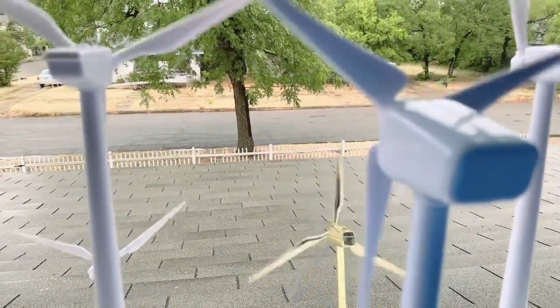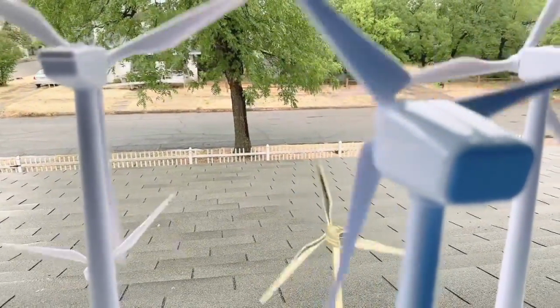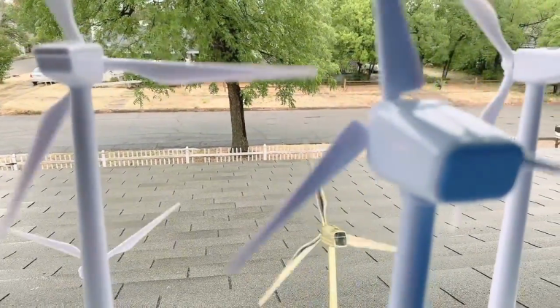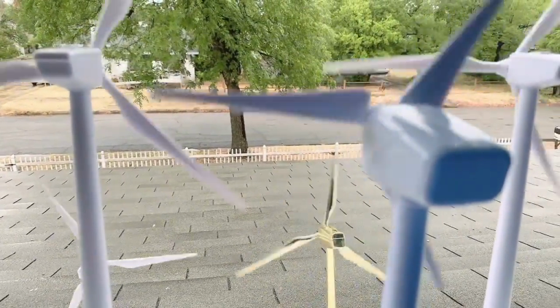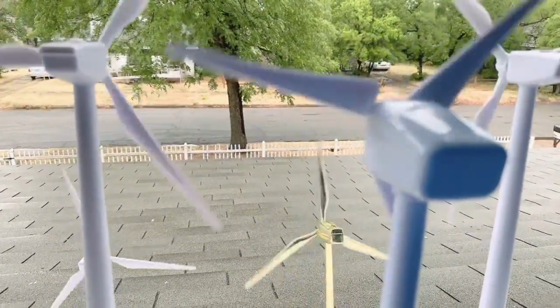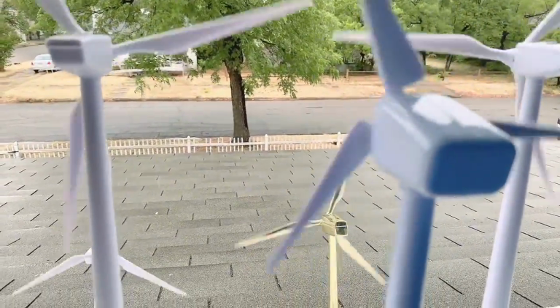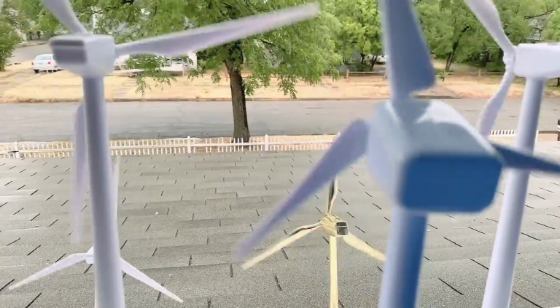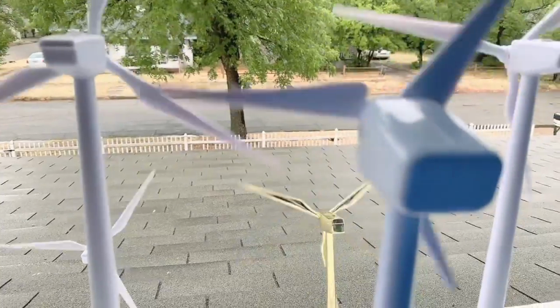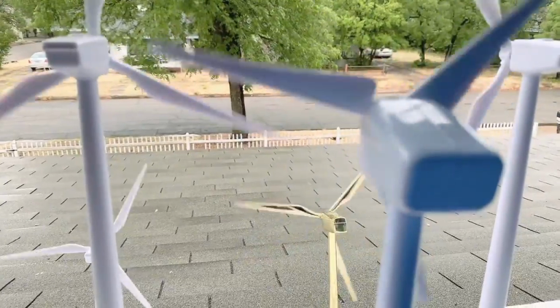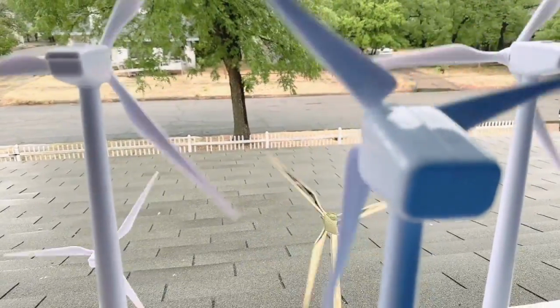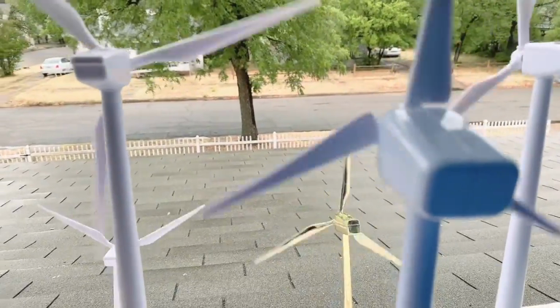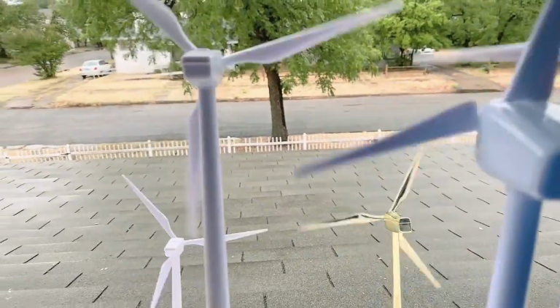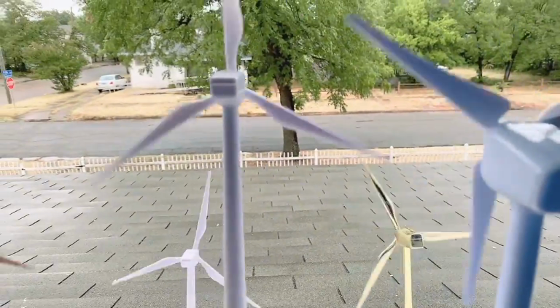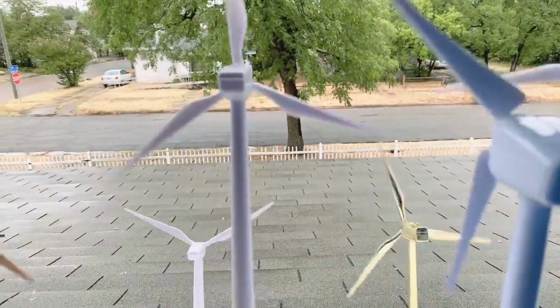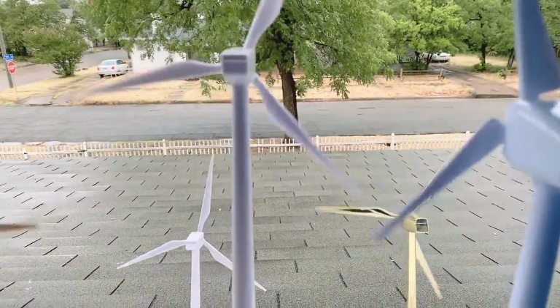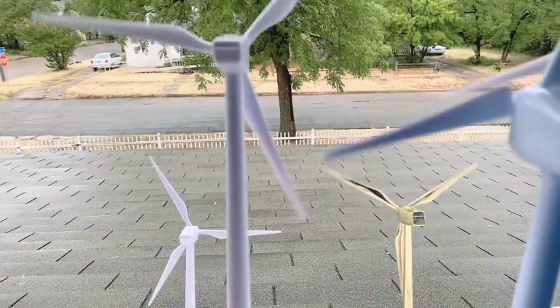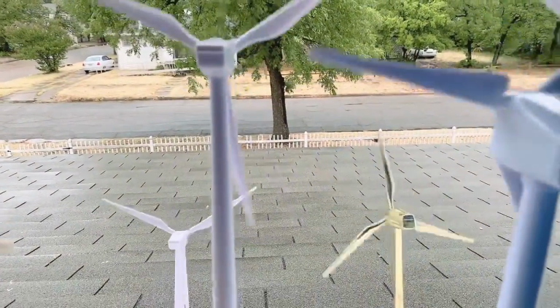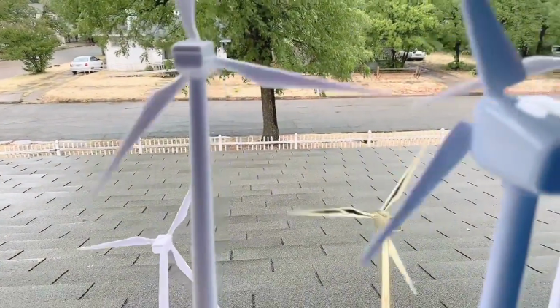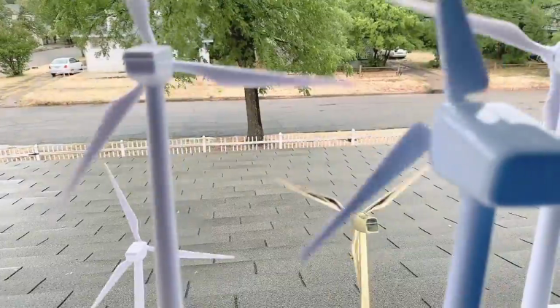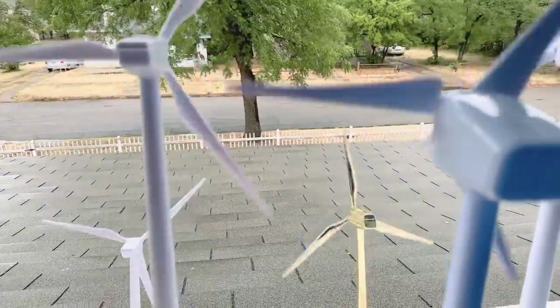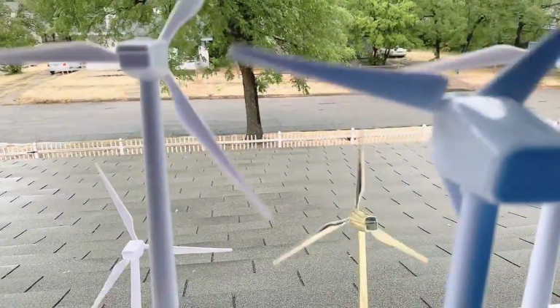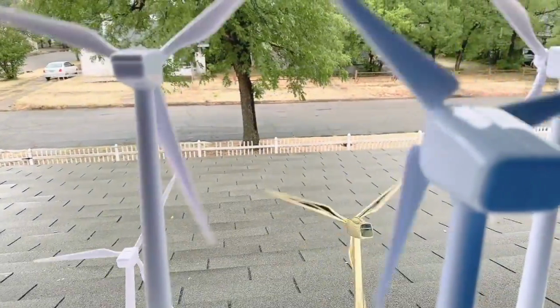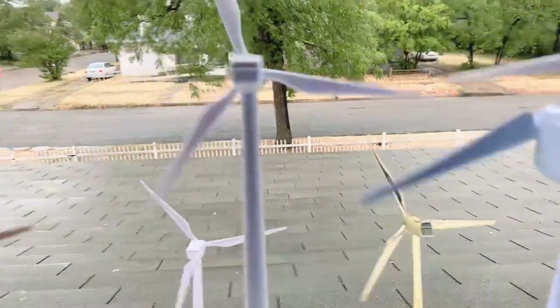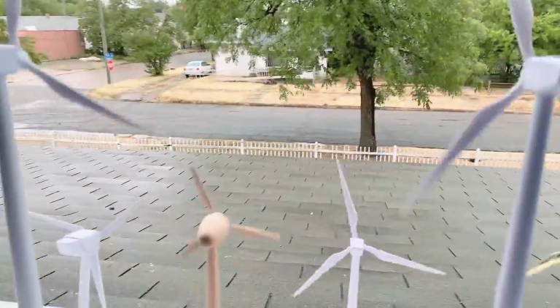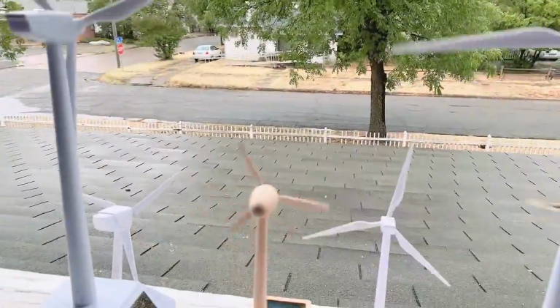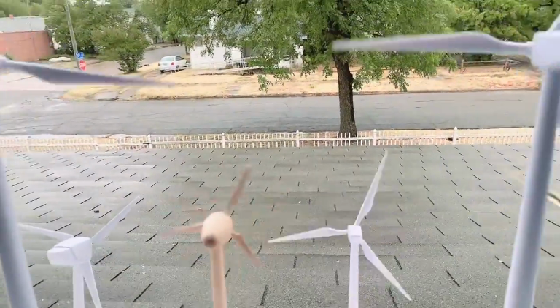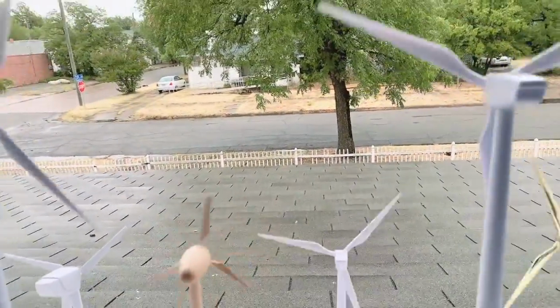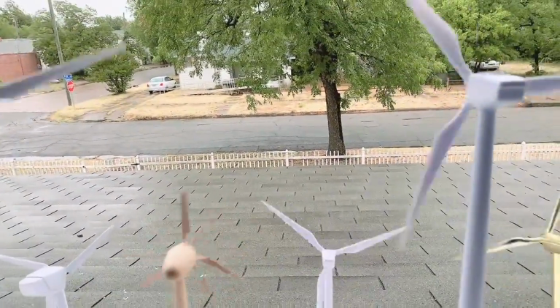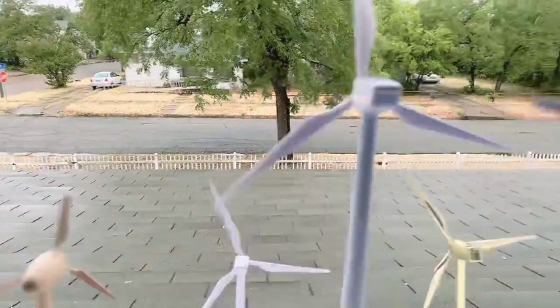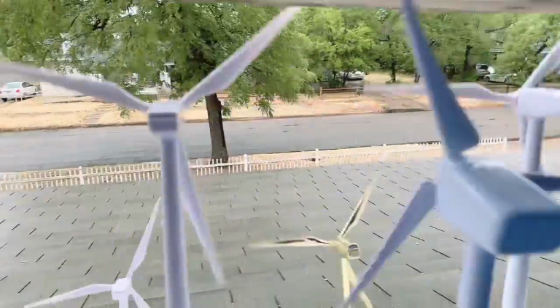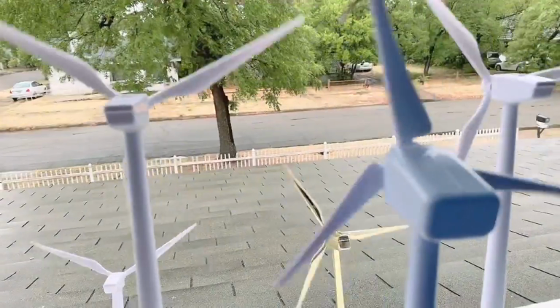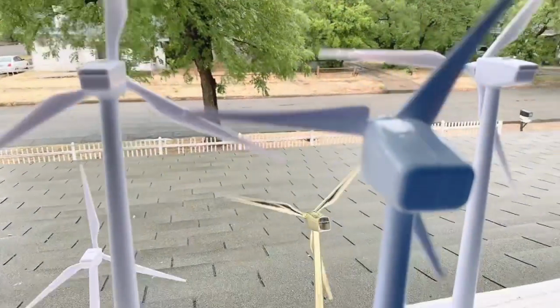These wind turbines have different sounds. This one makes a sound when you turn them on. Some of them are silenced. This is the loudest one I've got.